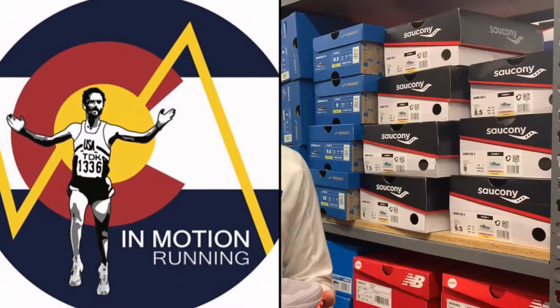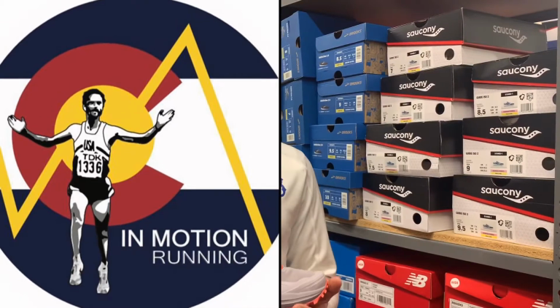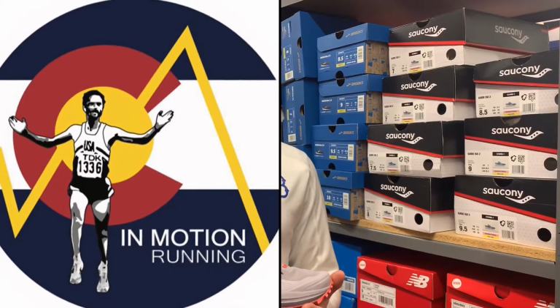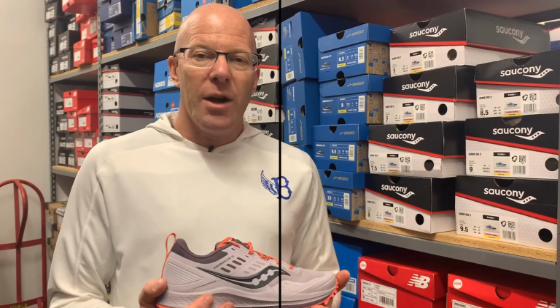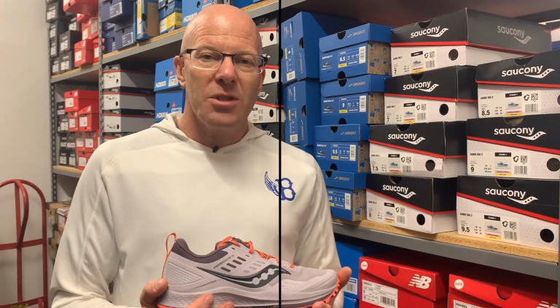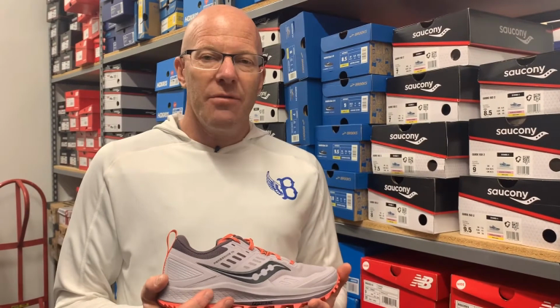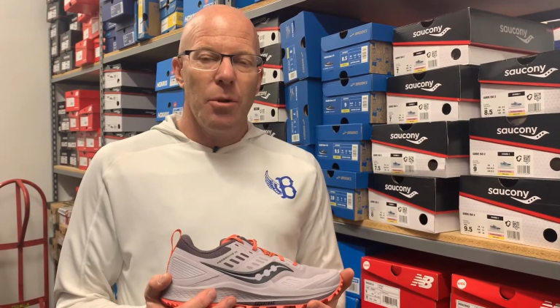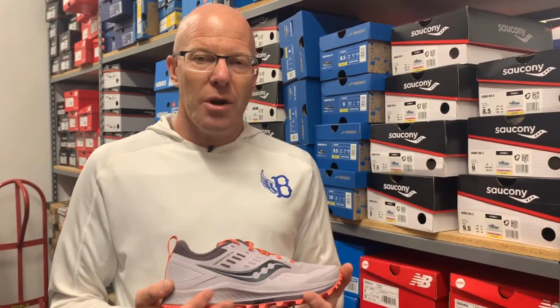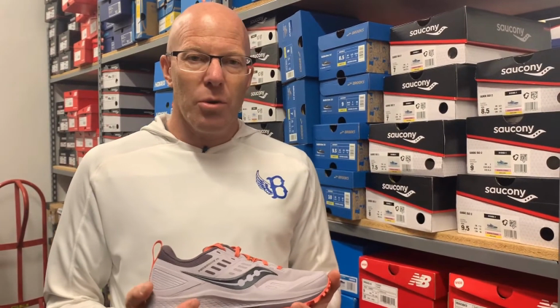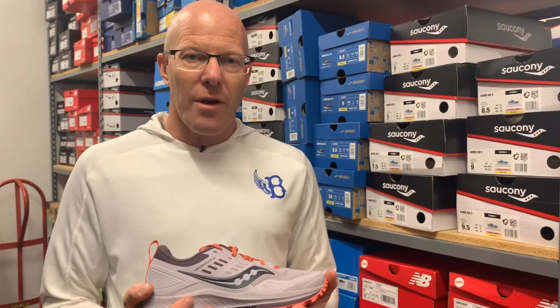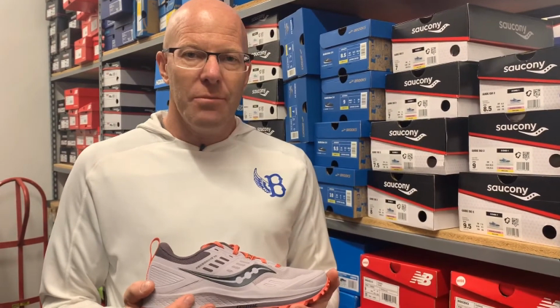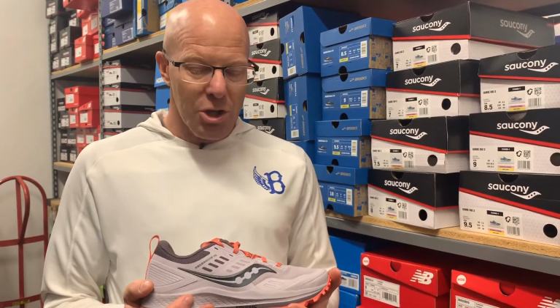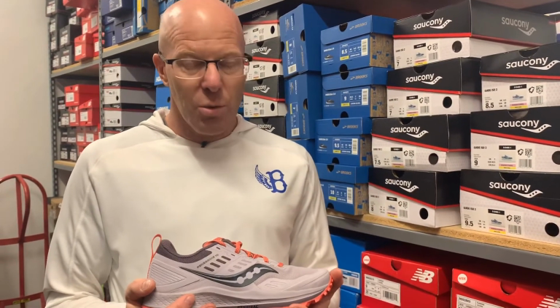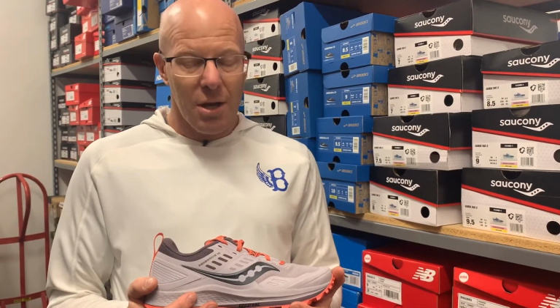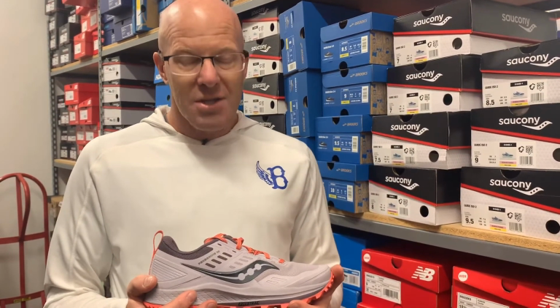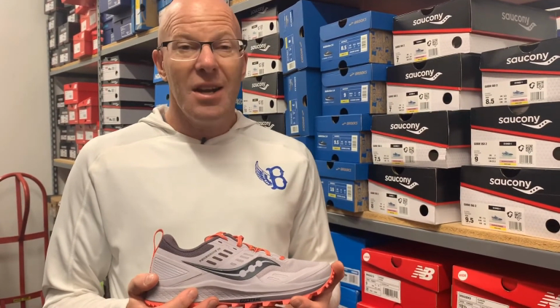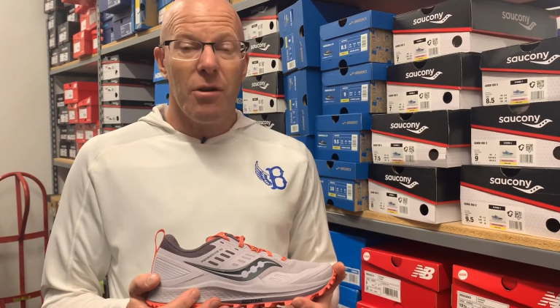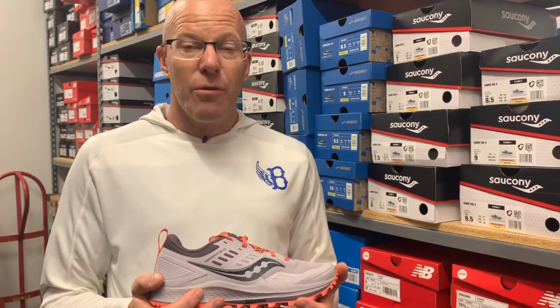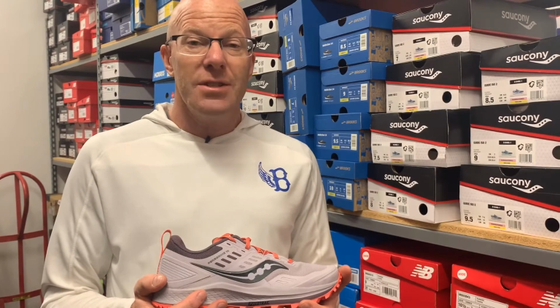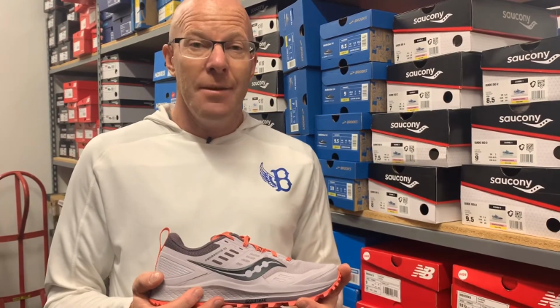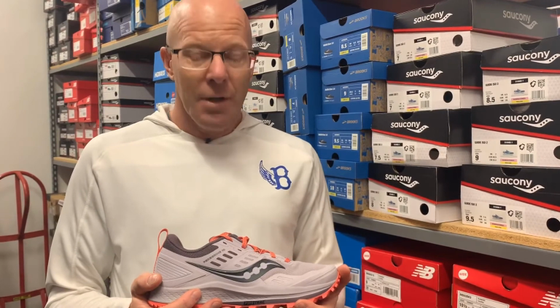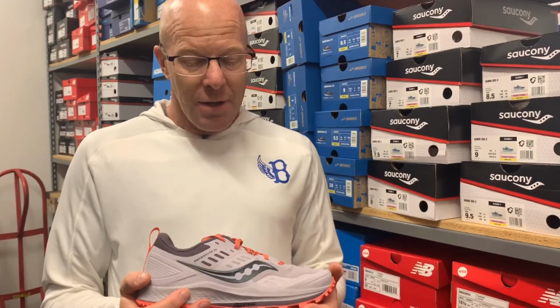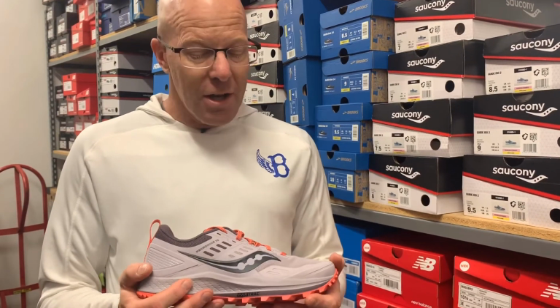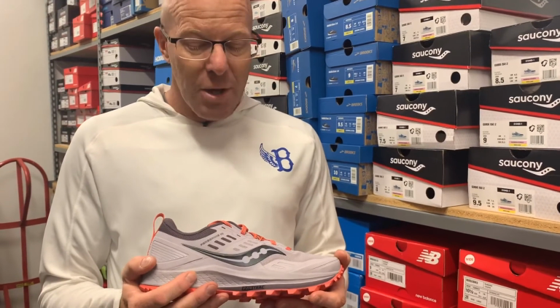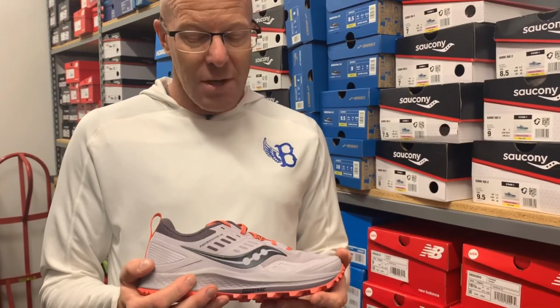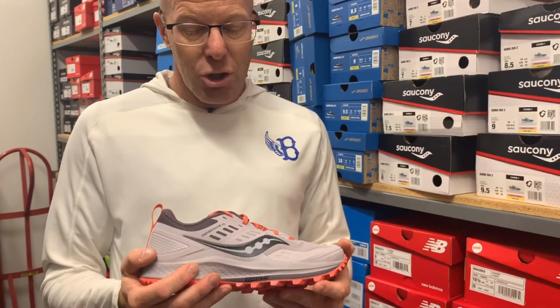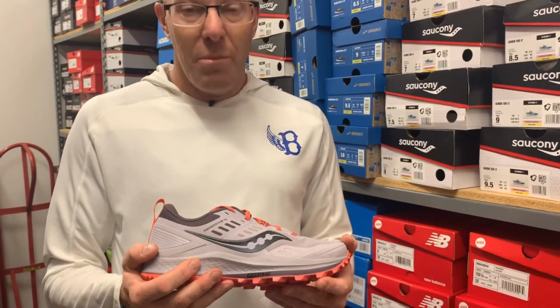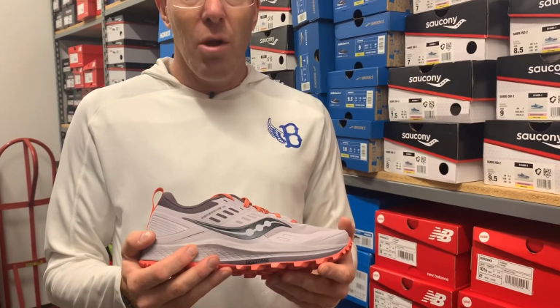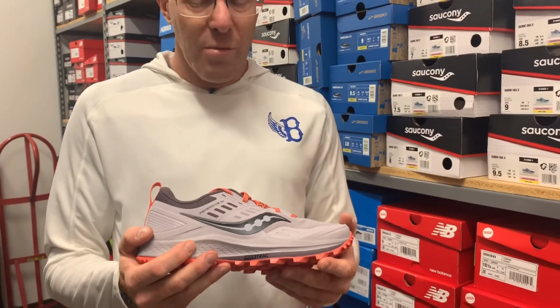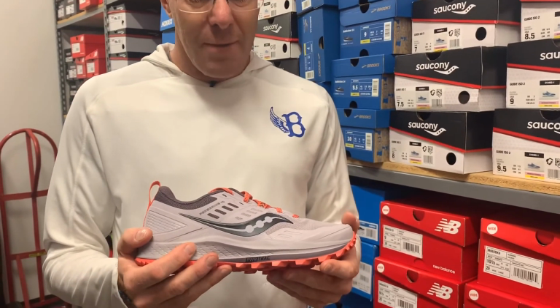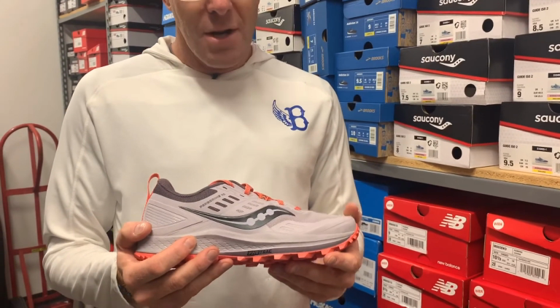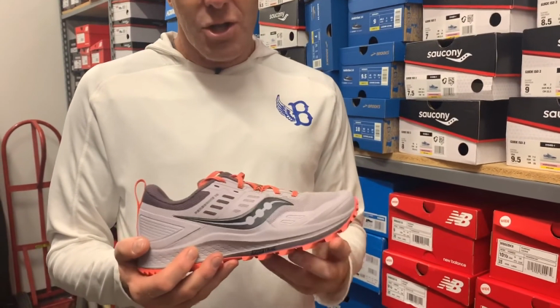Hey everyone, Greg Weick here once again from InMotion Running in Boulder, Colorado. This week's shoe of the week is the Saucony Peregrine version 10. Not a lot of huge updates on this shoe, but all improvements in my opinion on the changes.